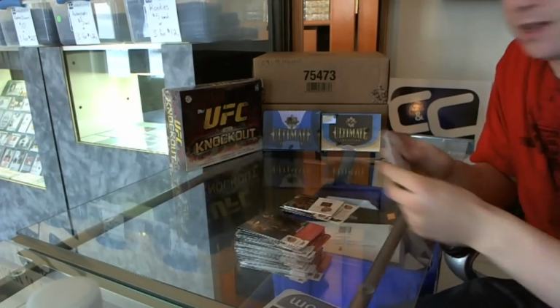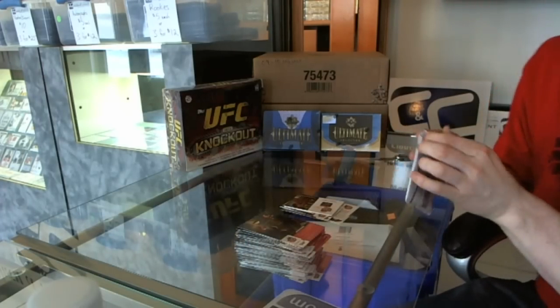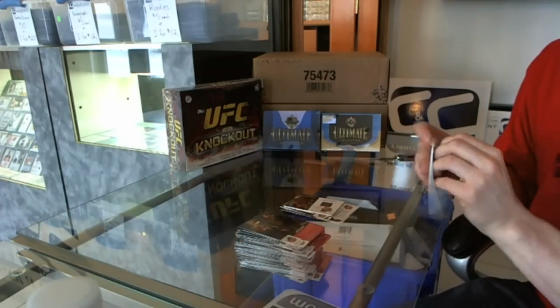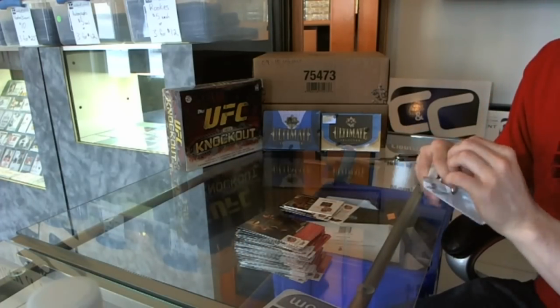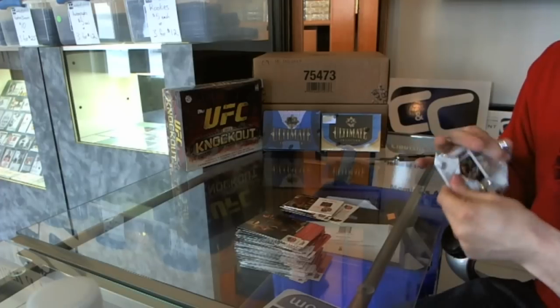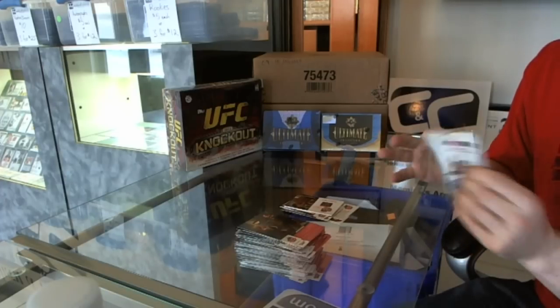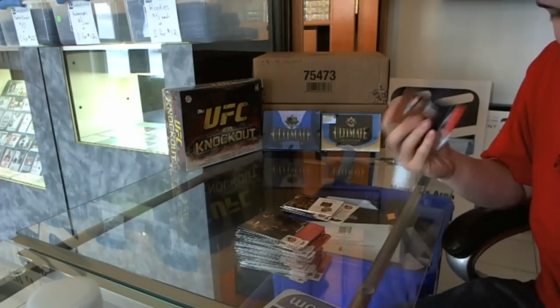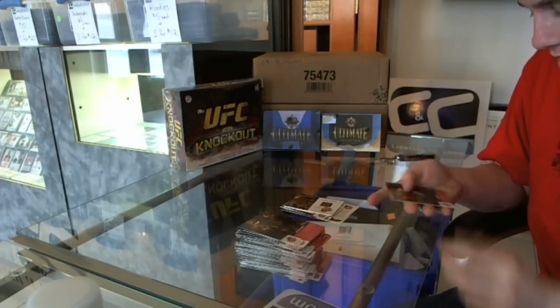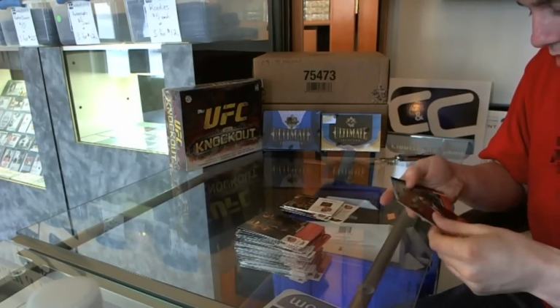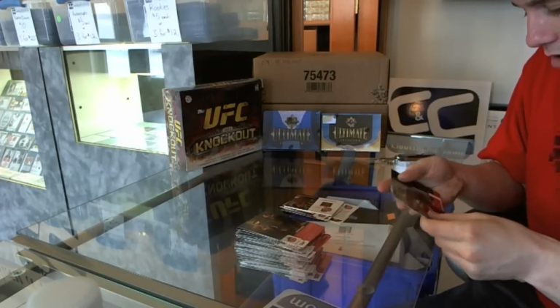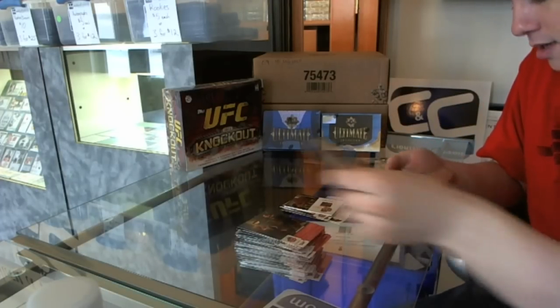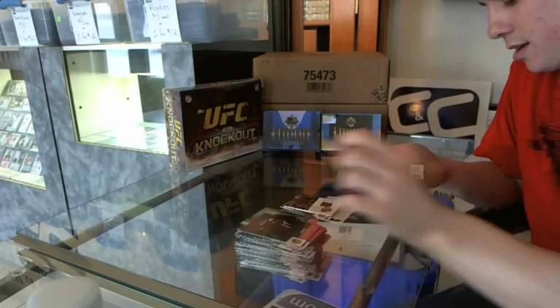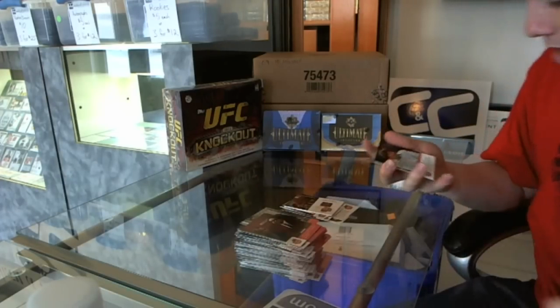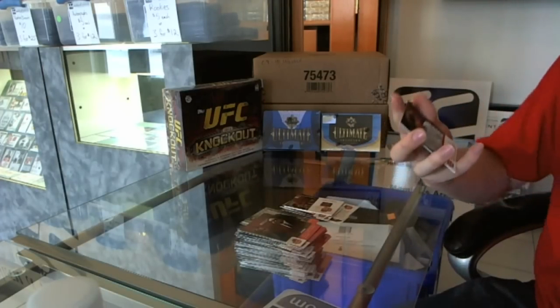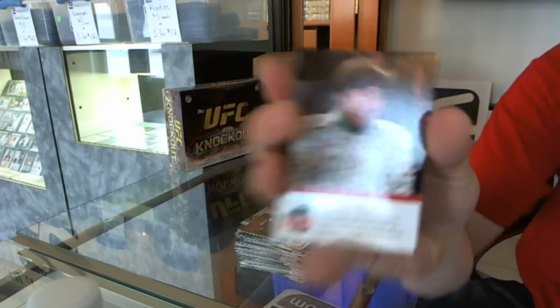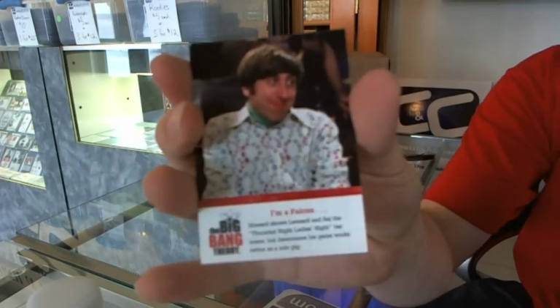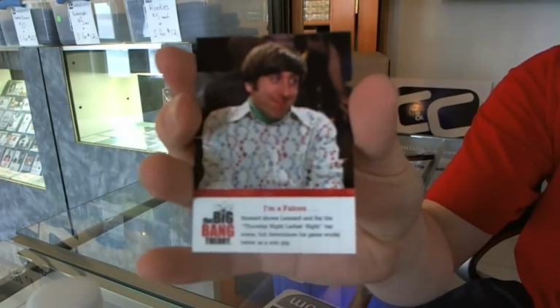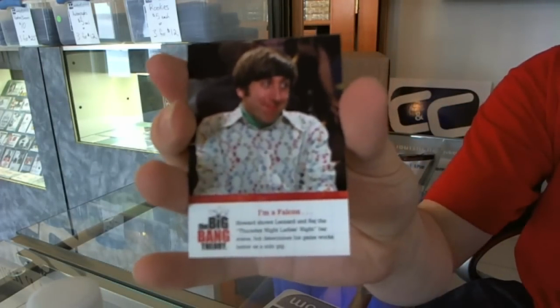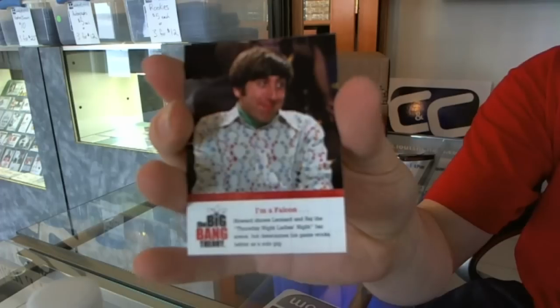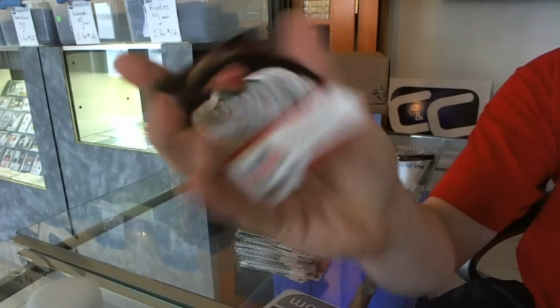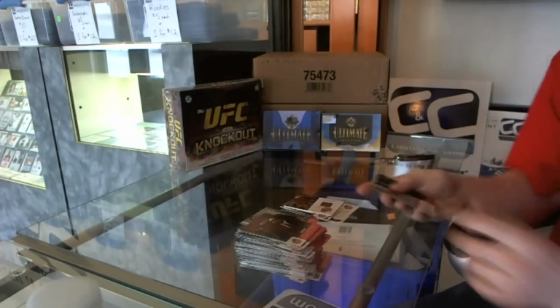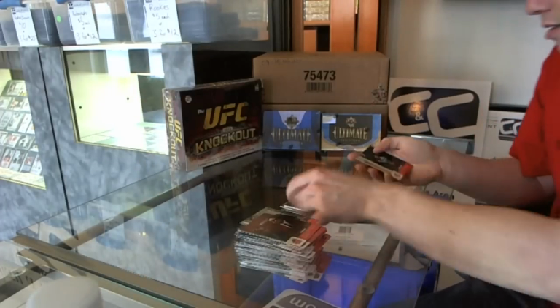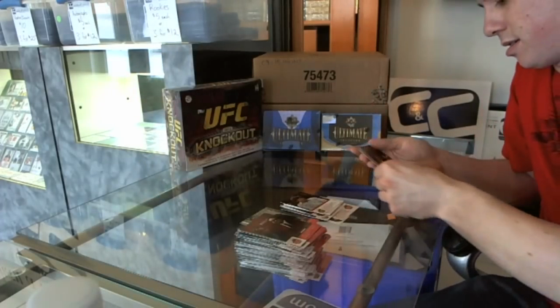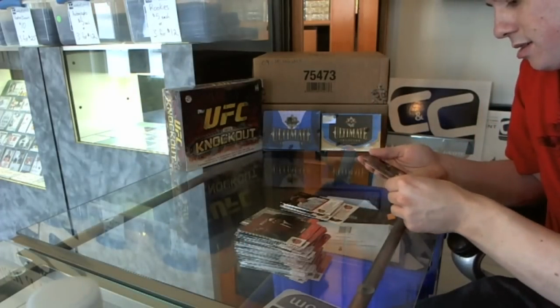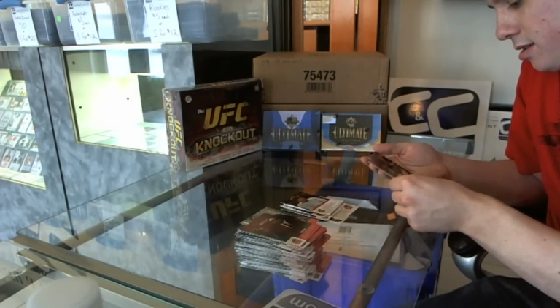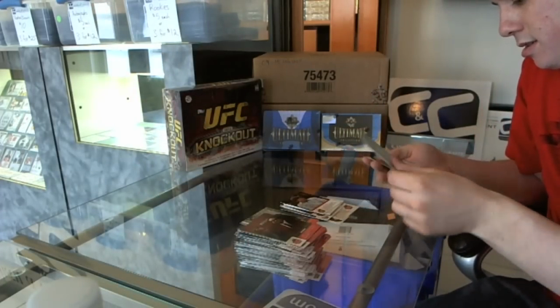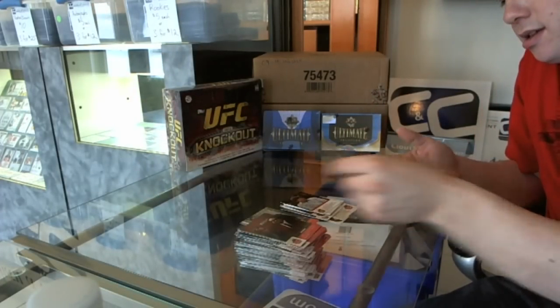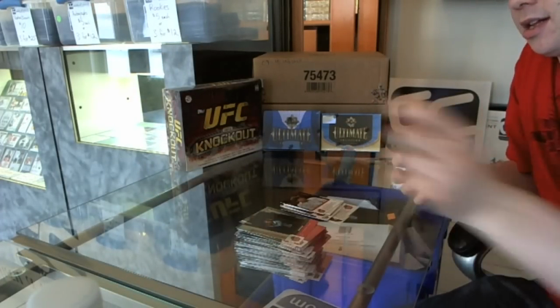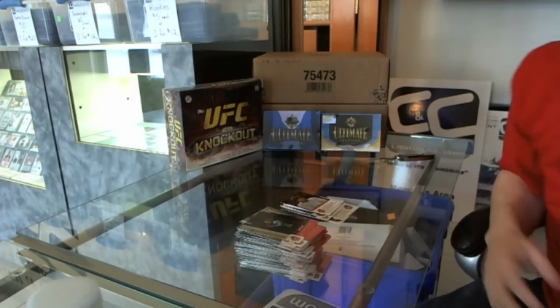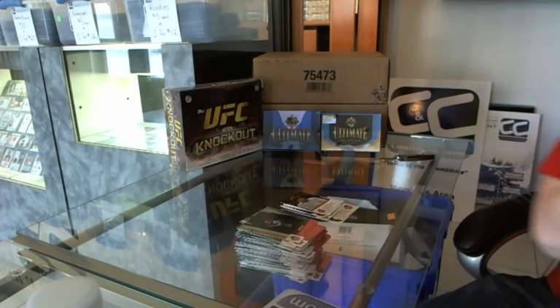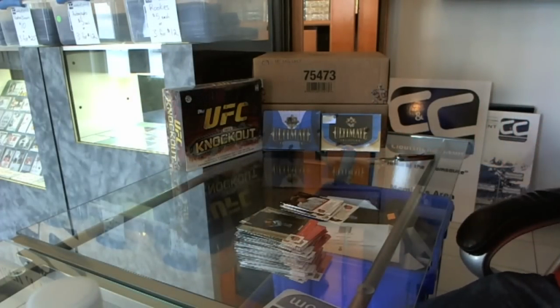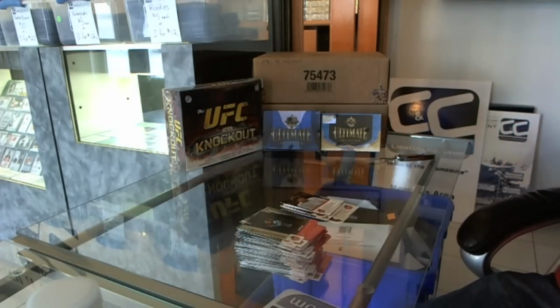And final pack — another insert, Howard. So there we go.